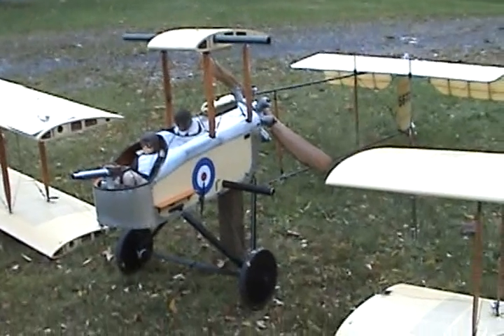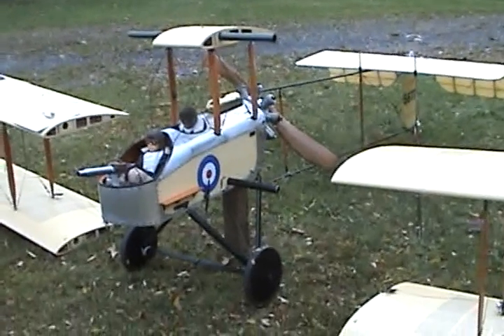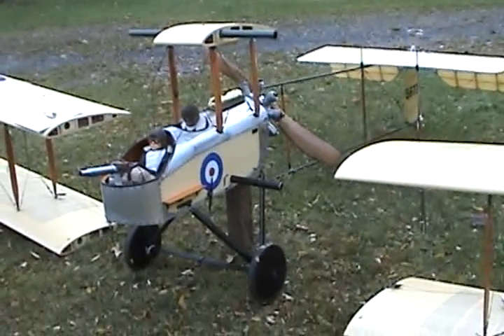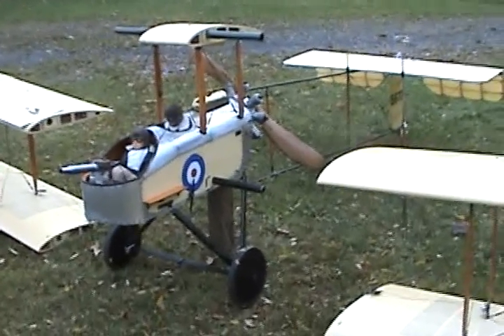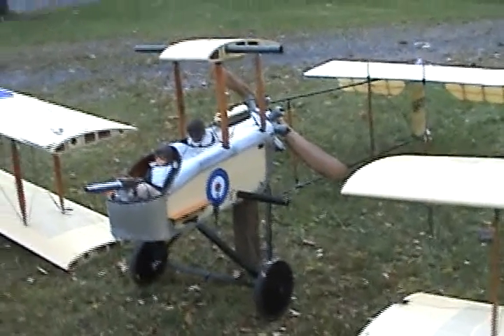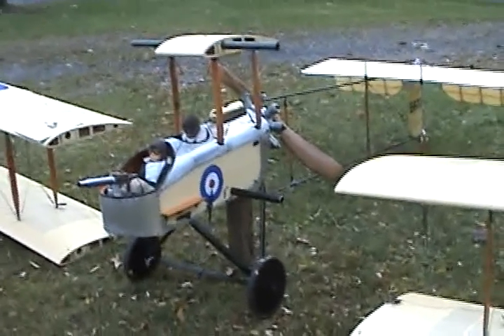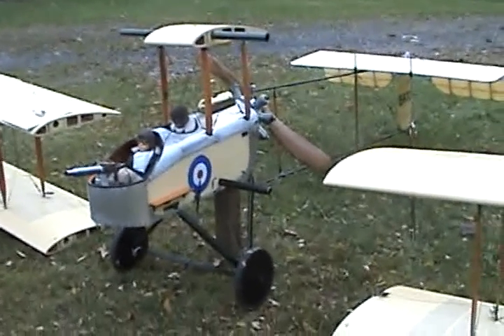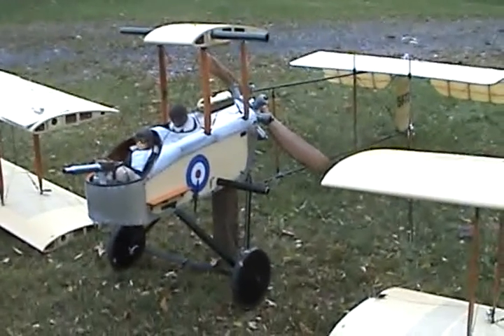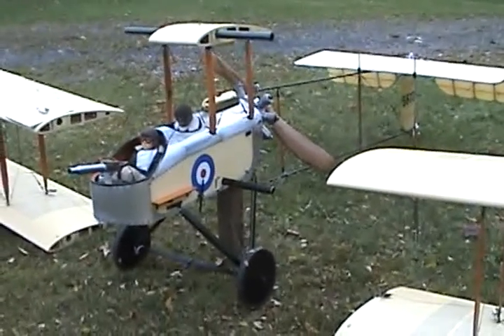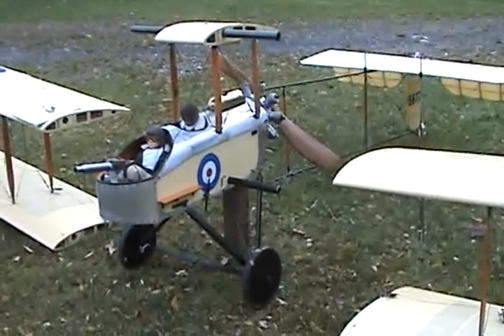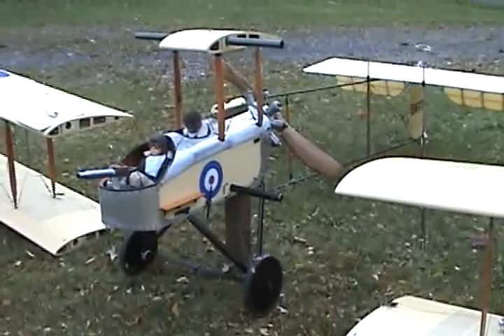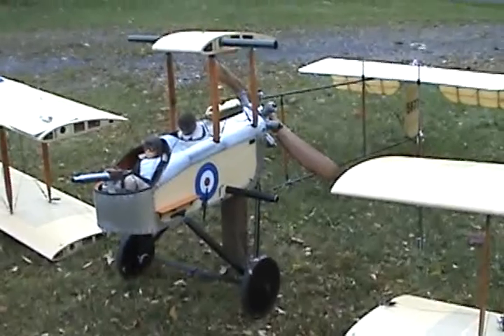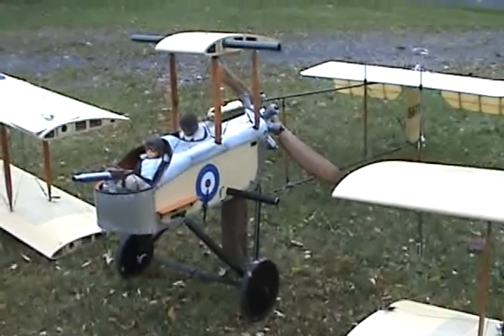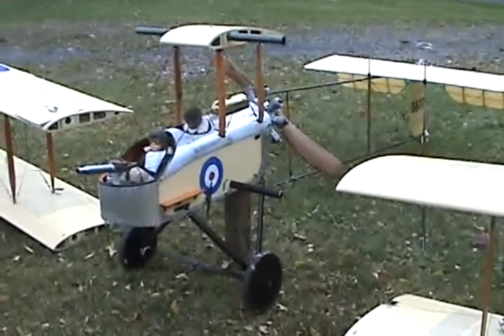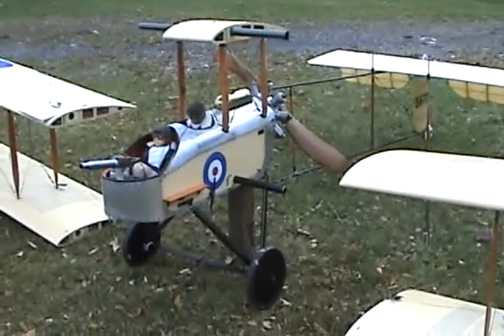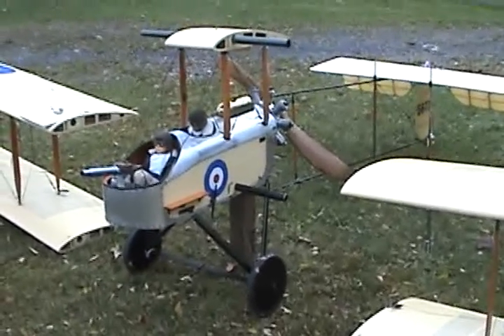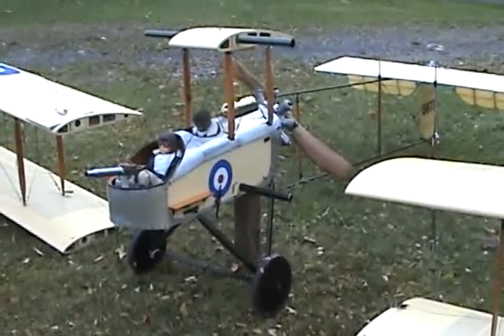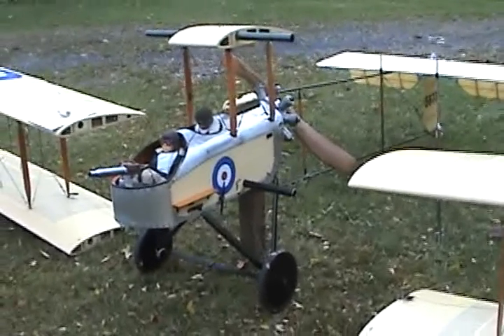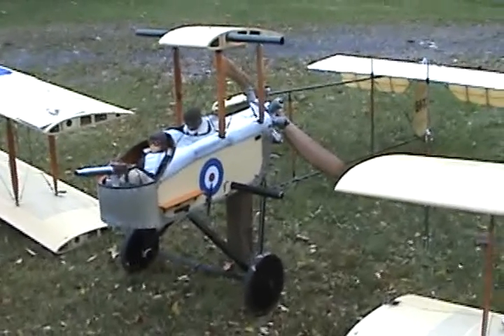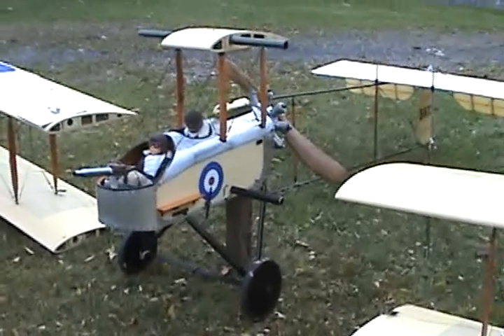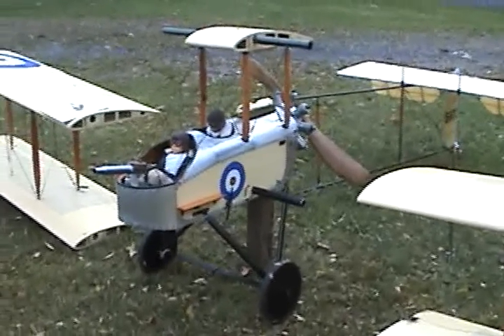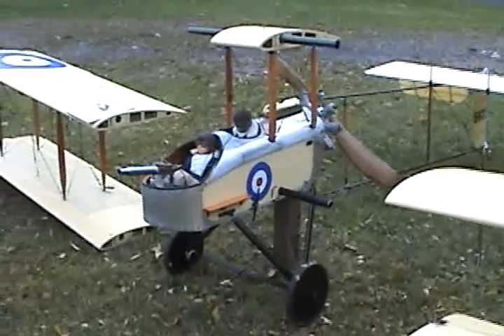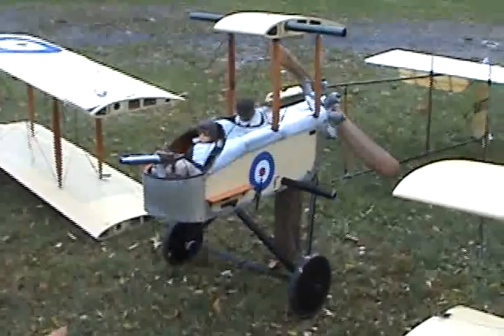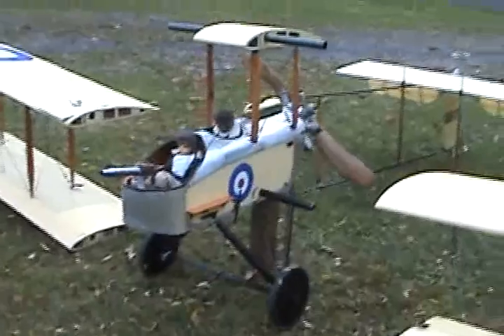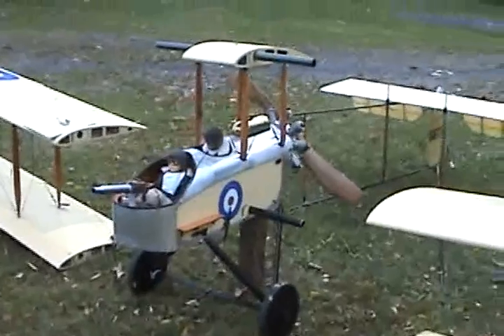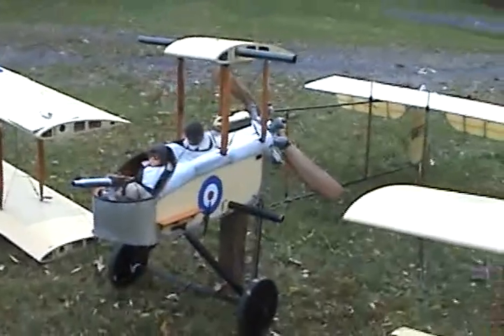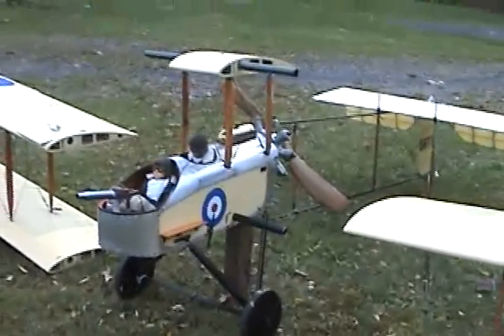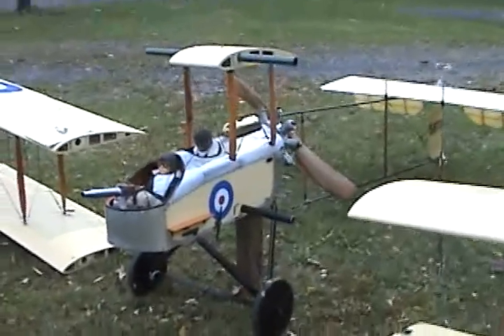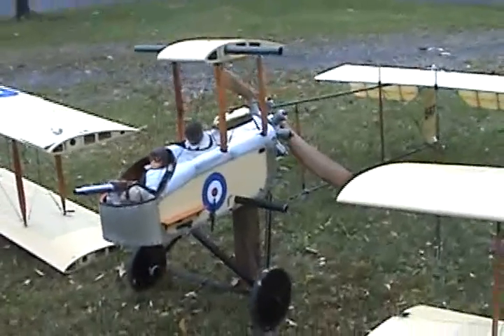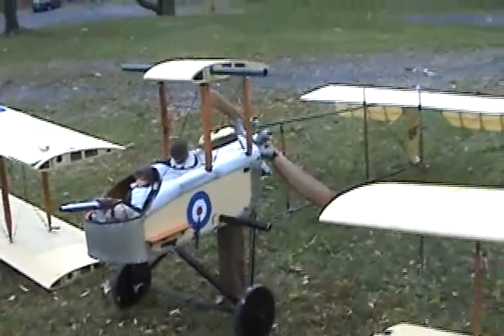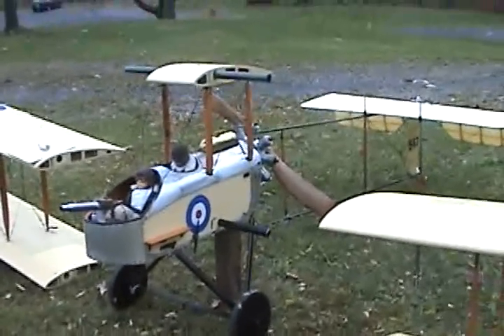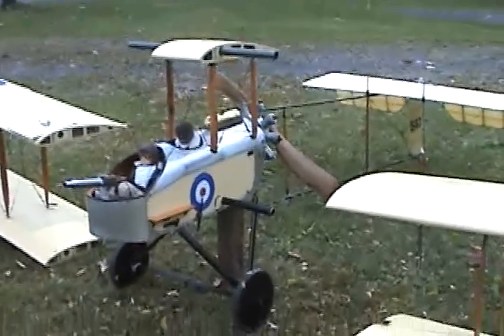Good morning. This is Ray Williams and this is October 2010. This is my Vickers FB5. I'm going to show you the layout.